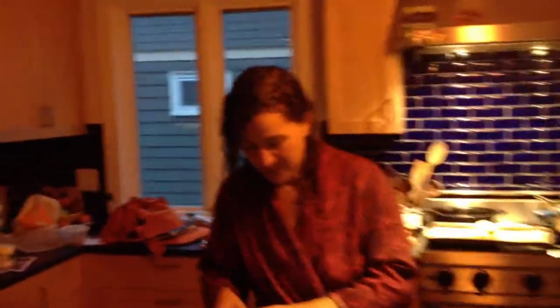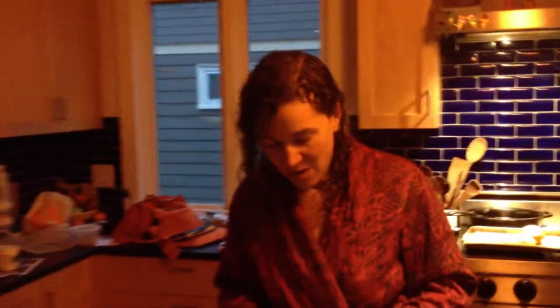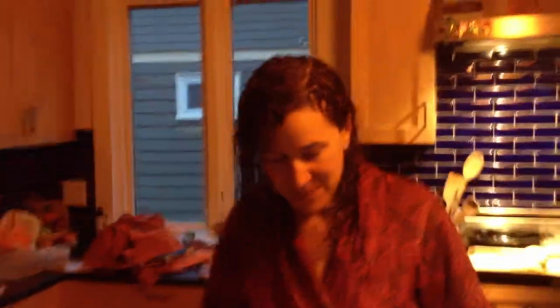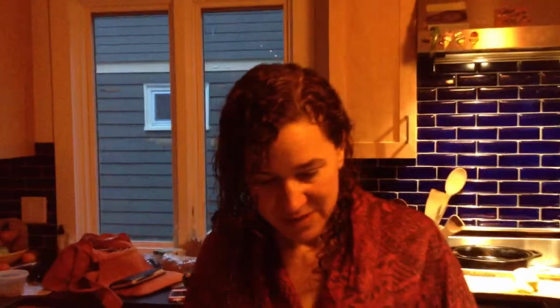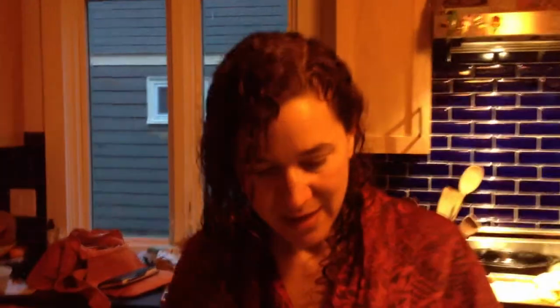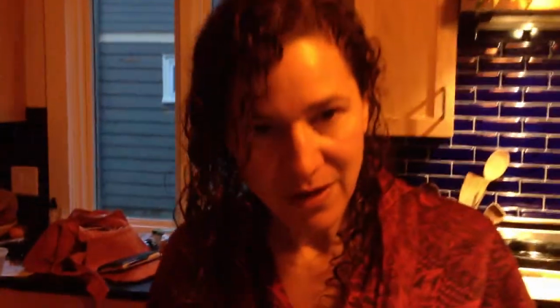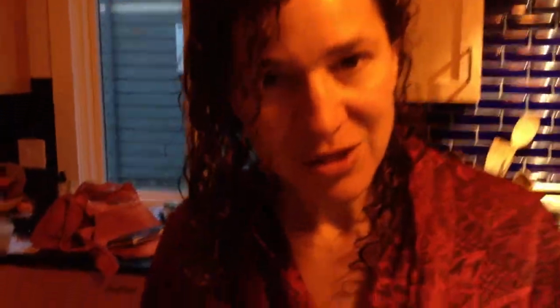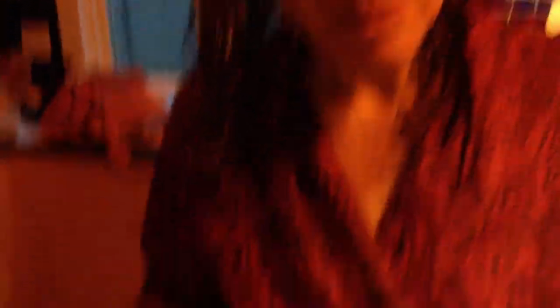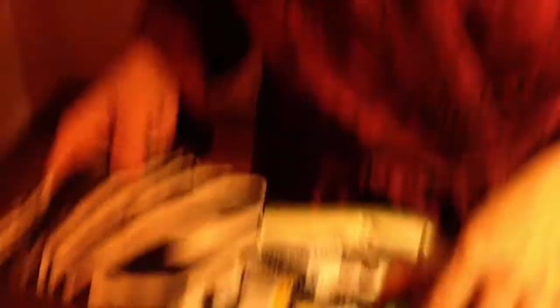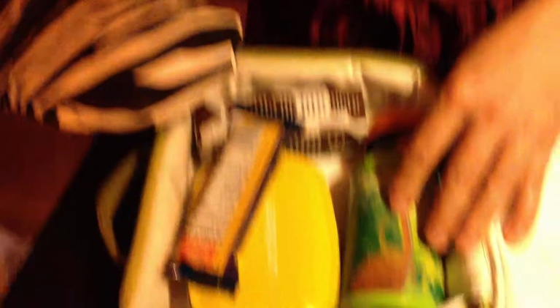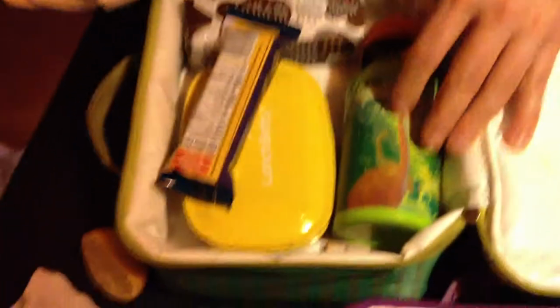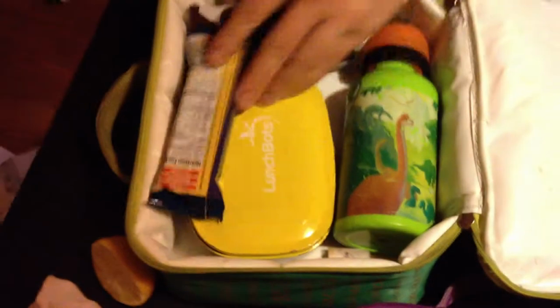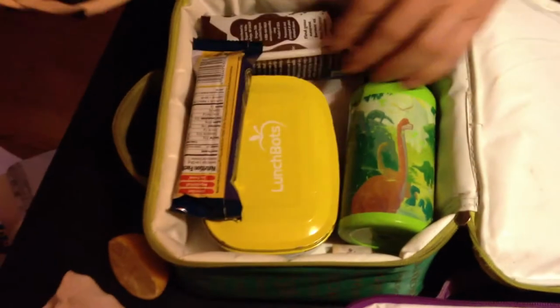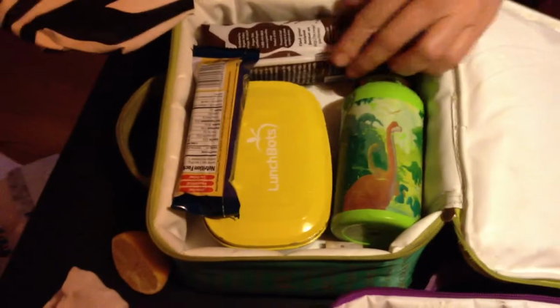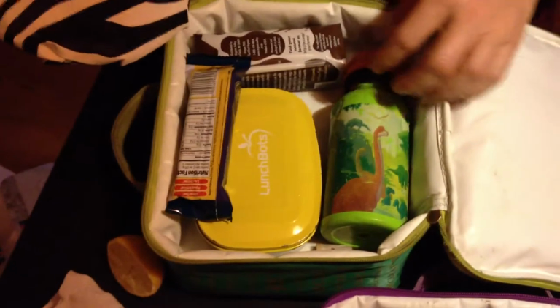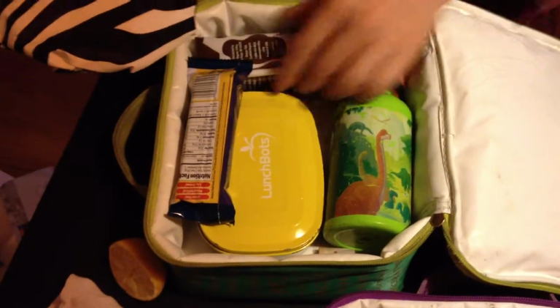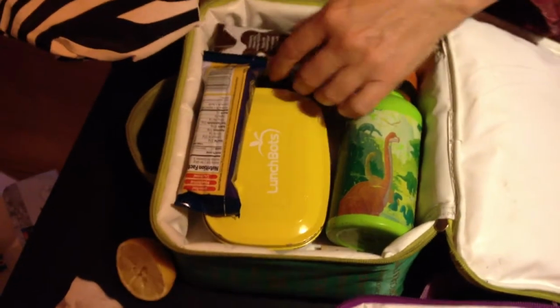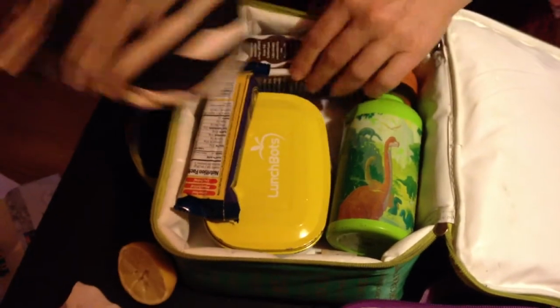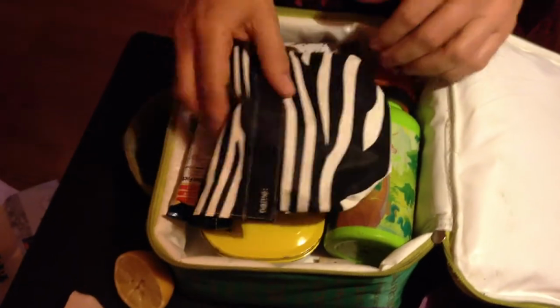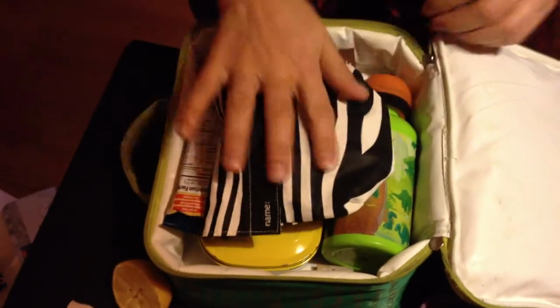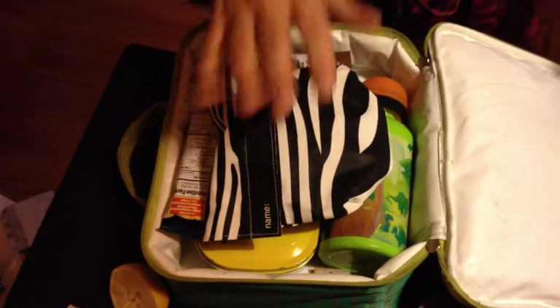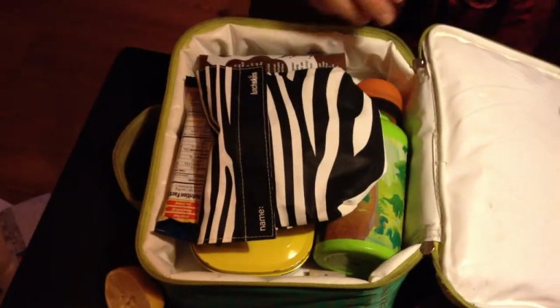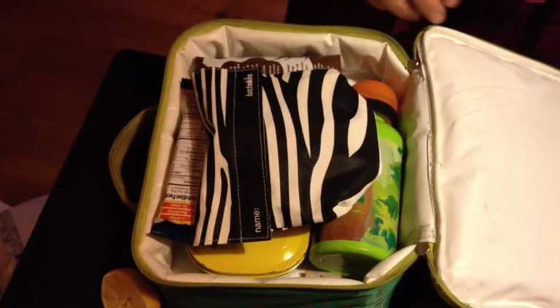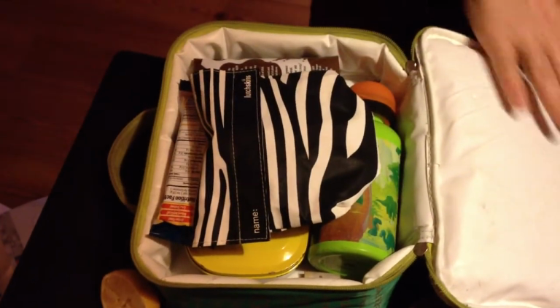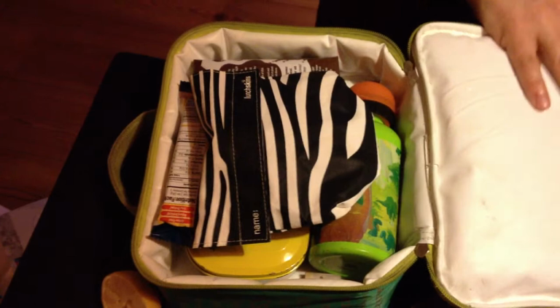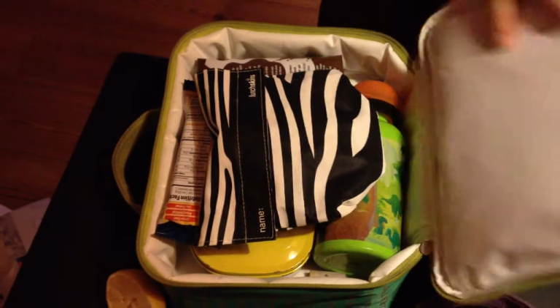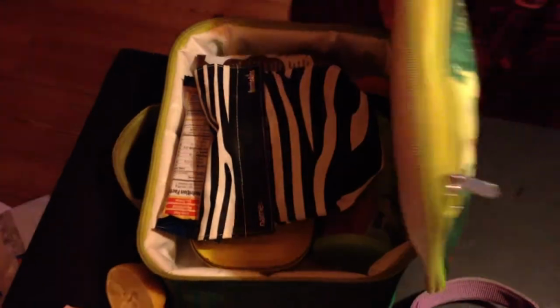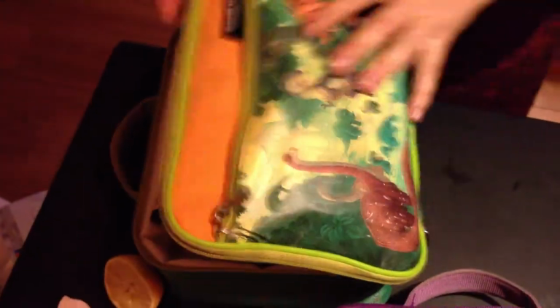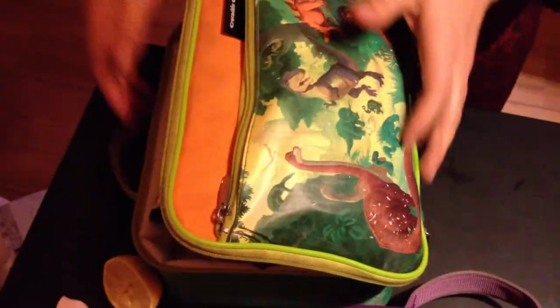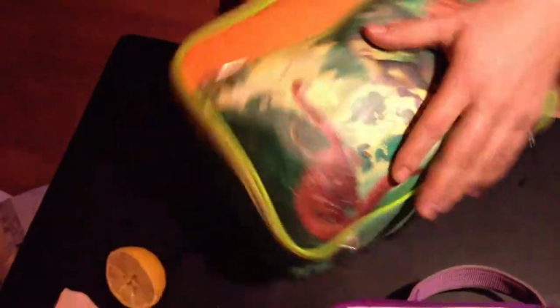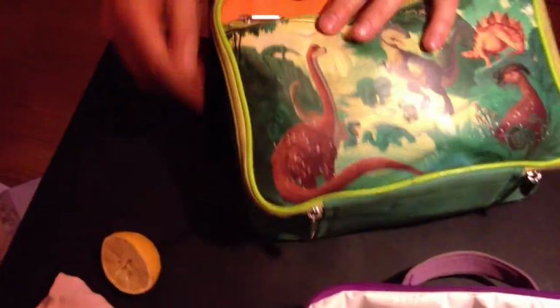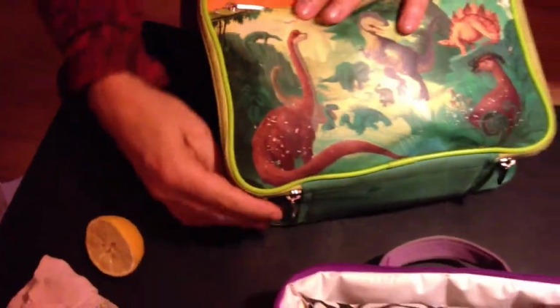We're almost set here. We've got two lunches full of healthy and delicious treats. Don't crush those sun chips when you're swinging your book bag to school, son.